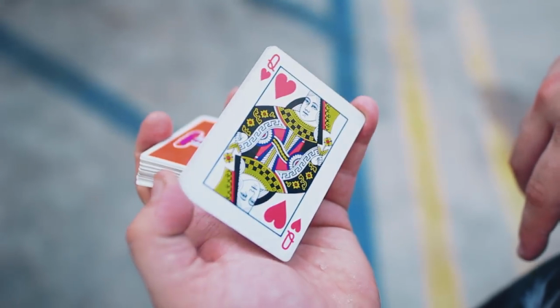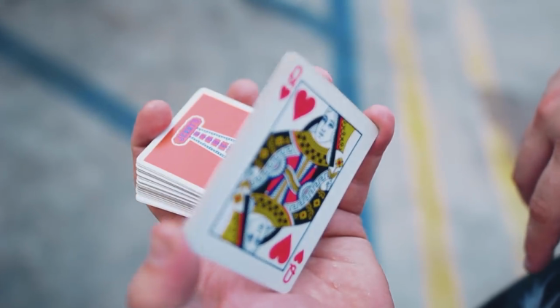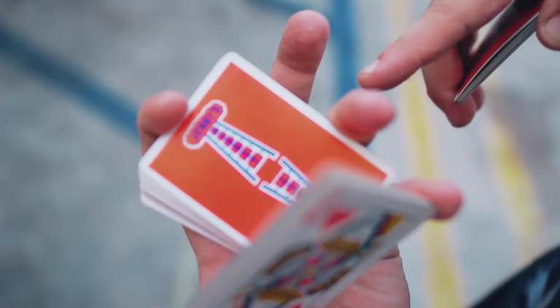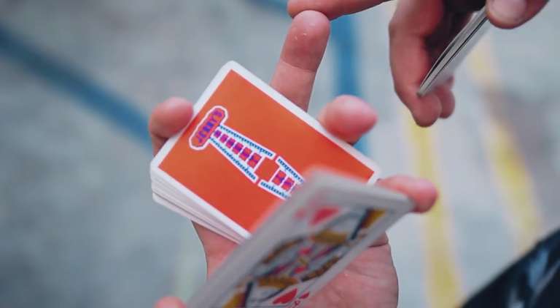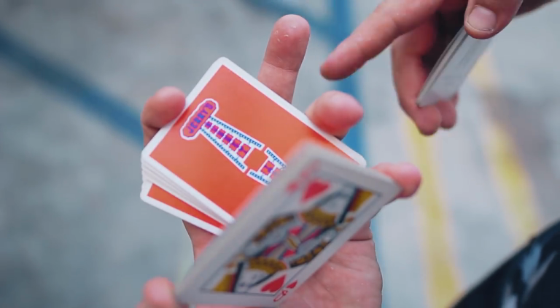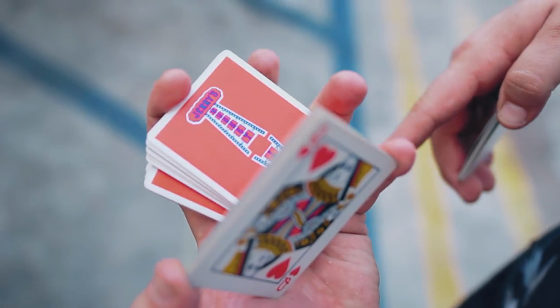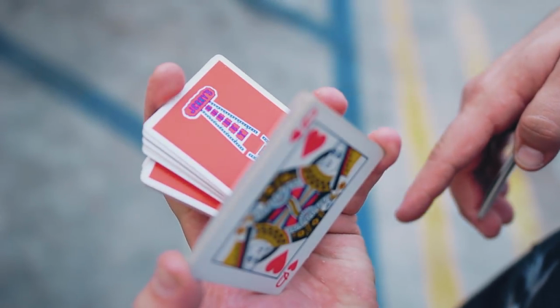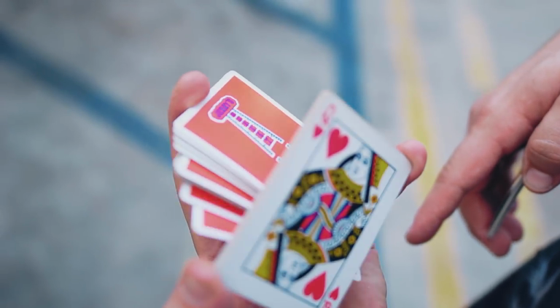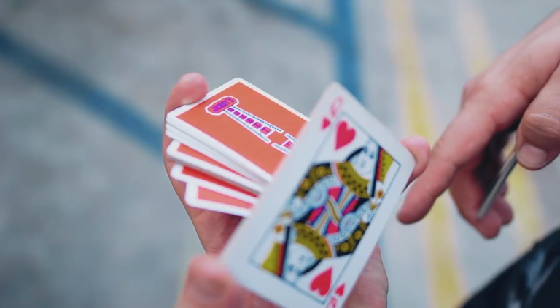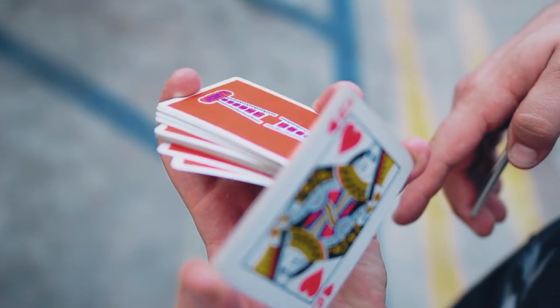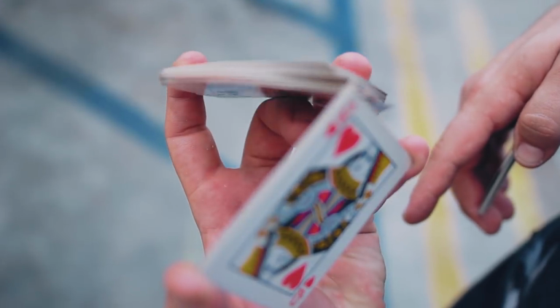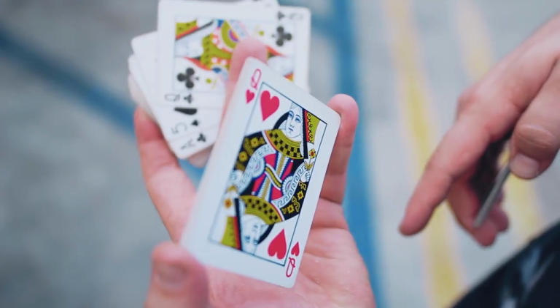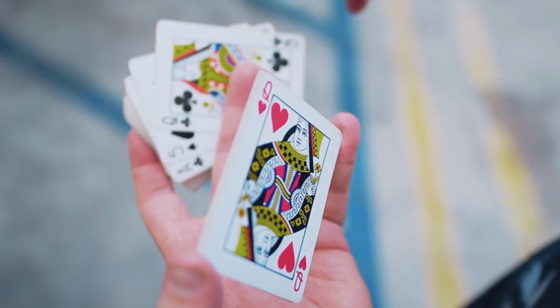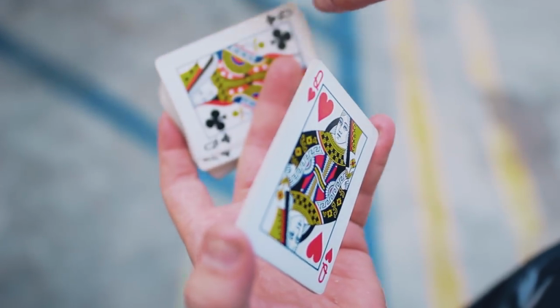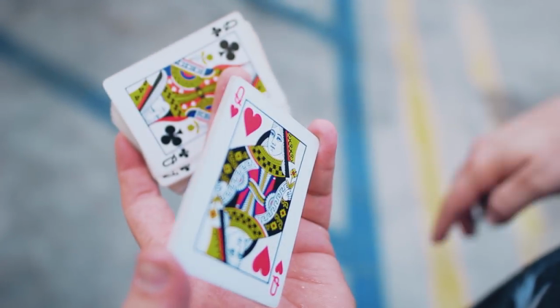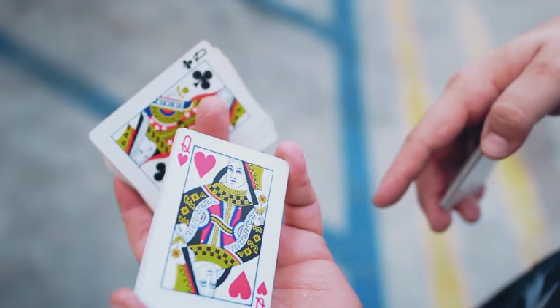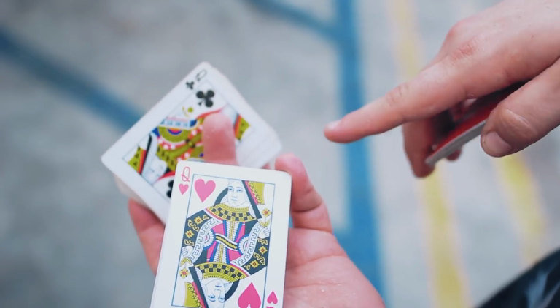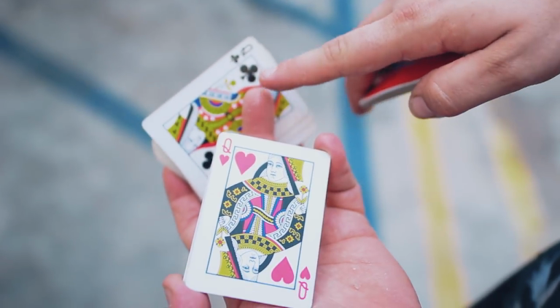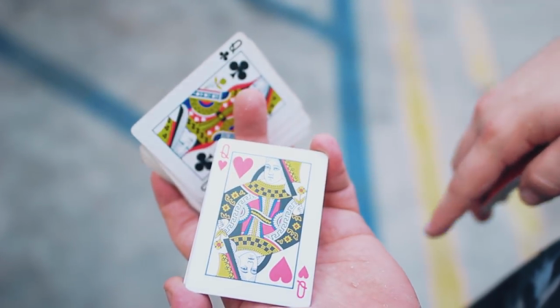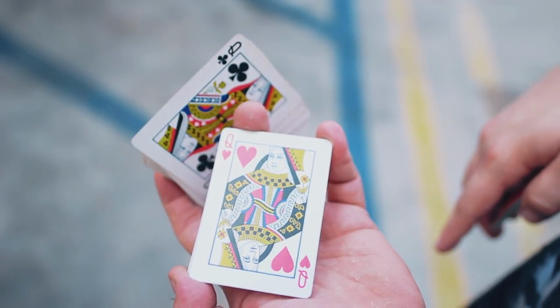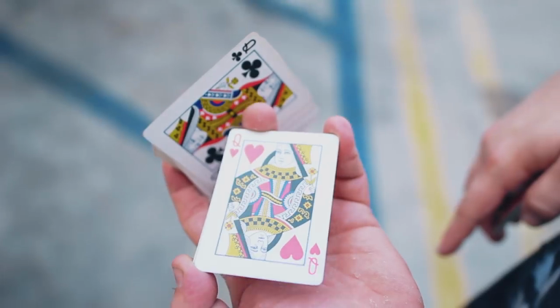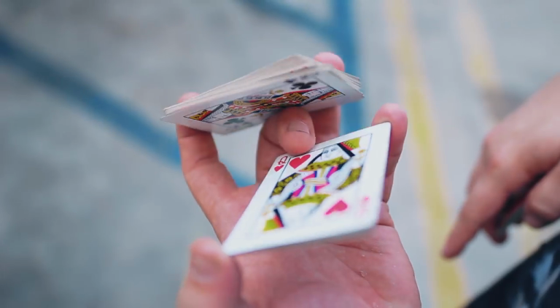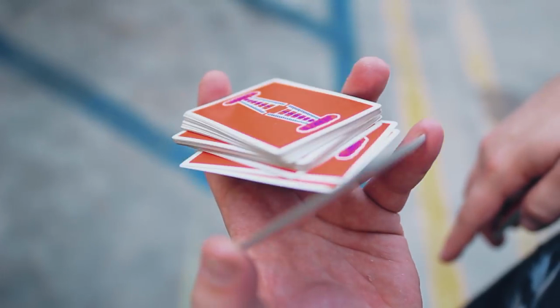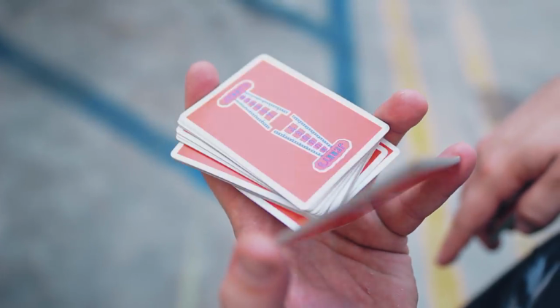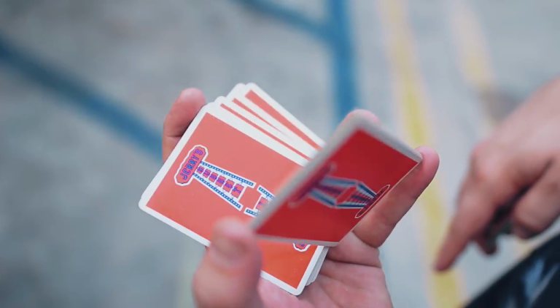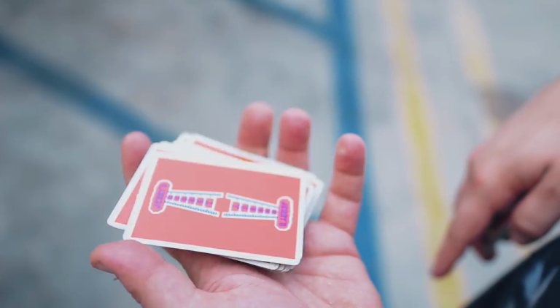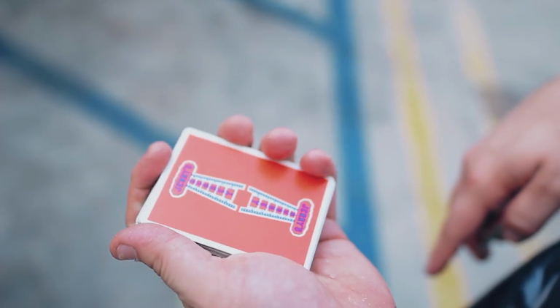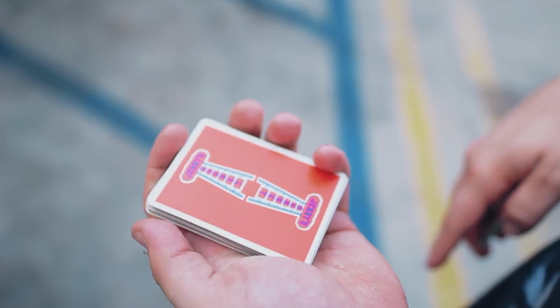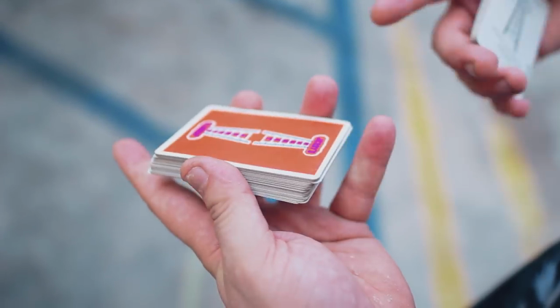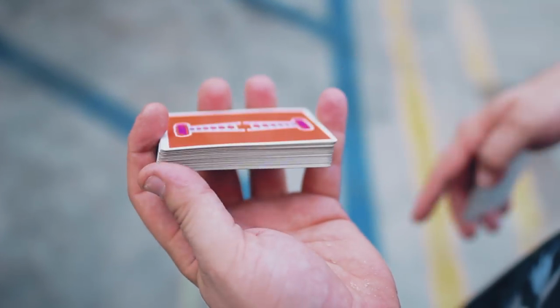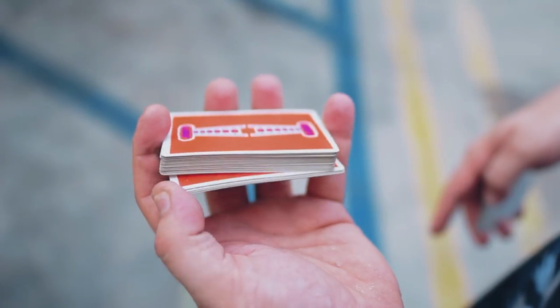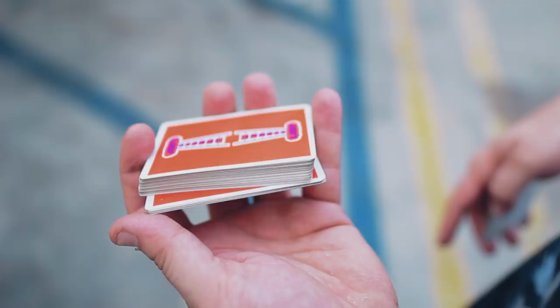Now I'm going to take this pointer finger and curl it all the way under and extend out. Reach up back here and turn this over so you get something like this.